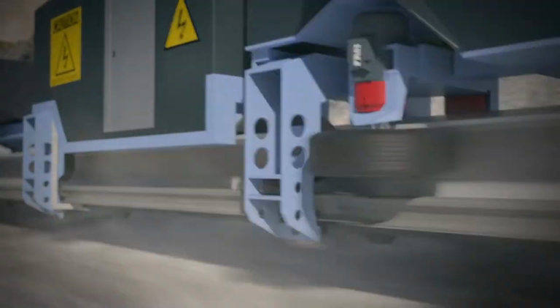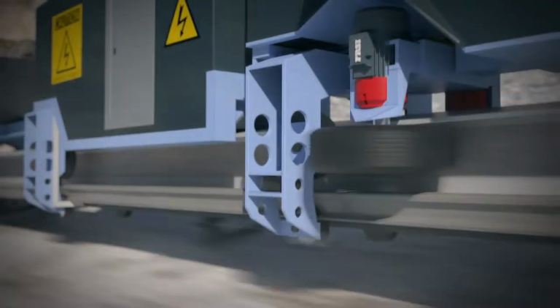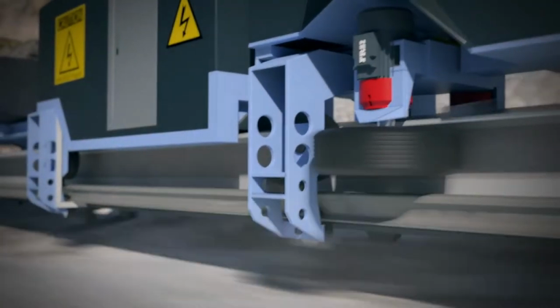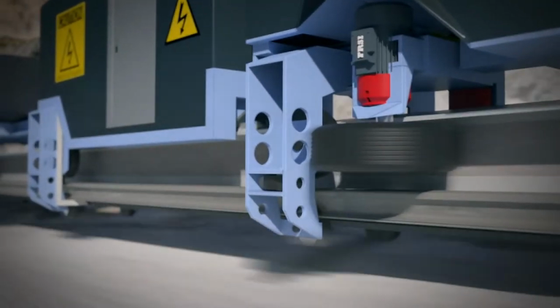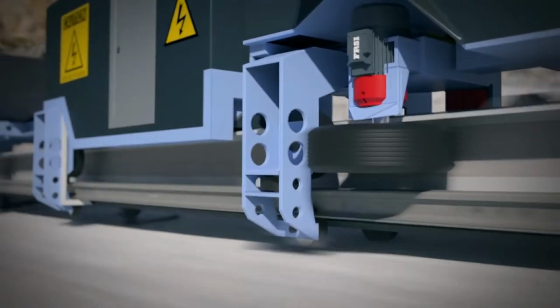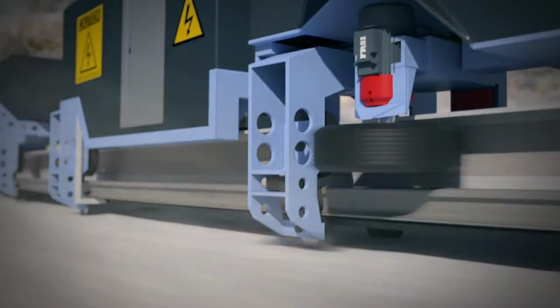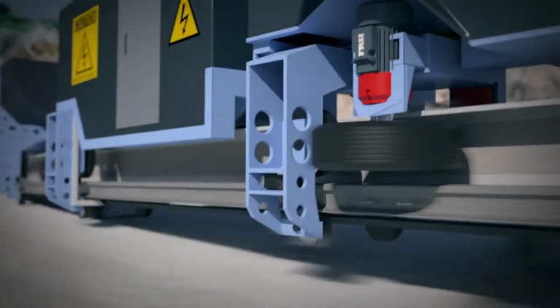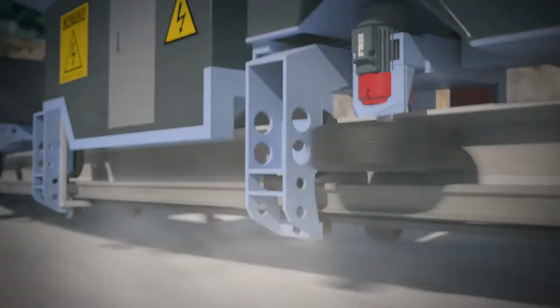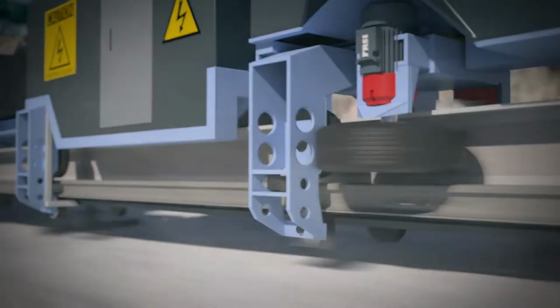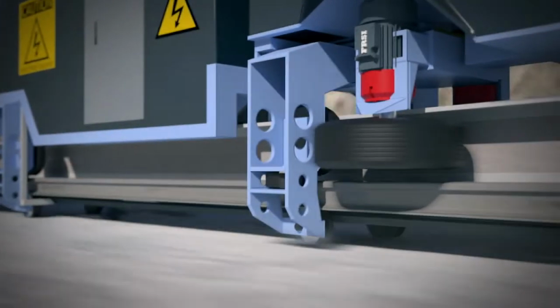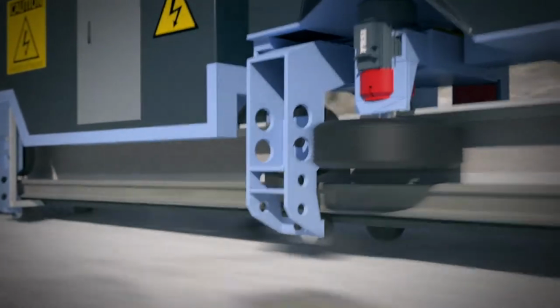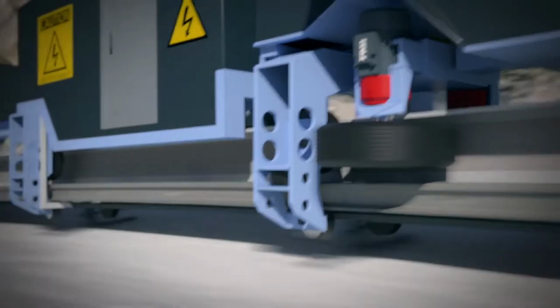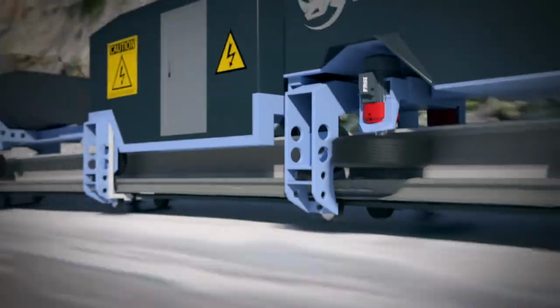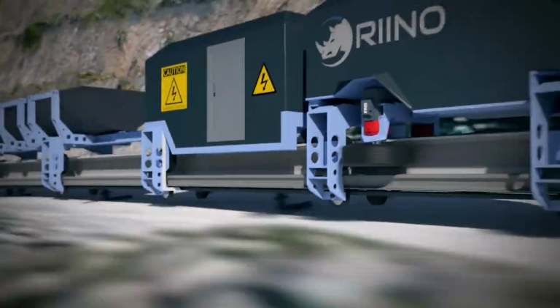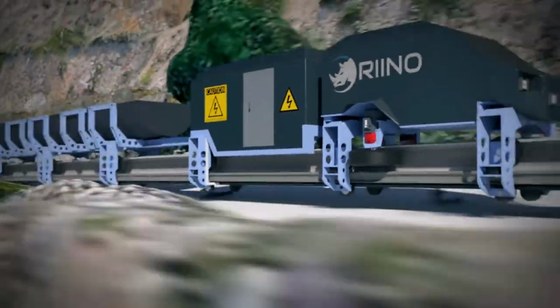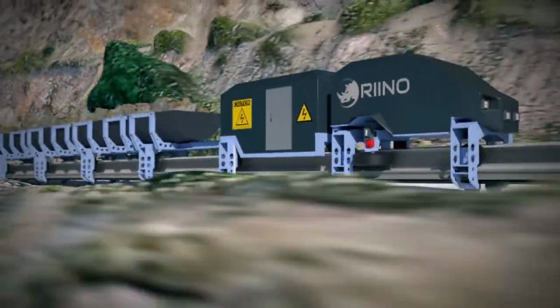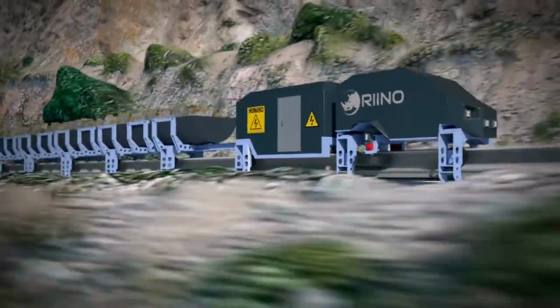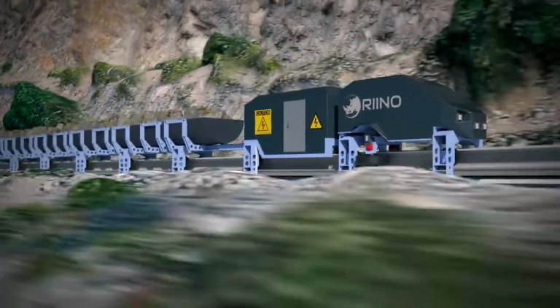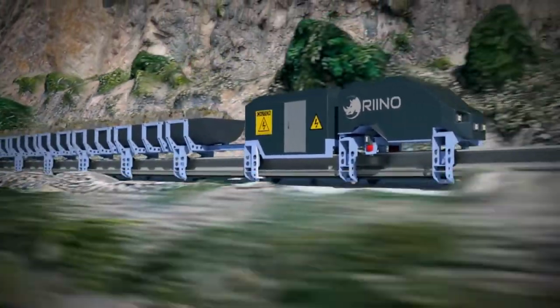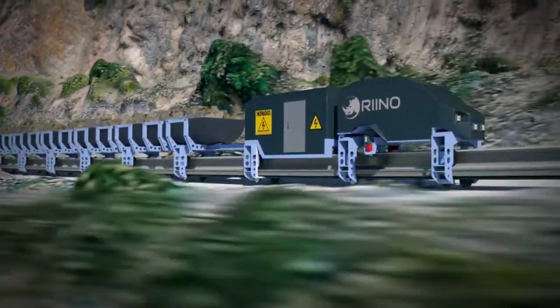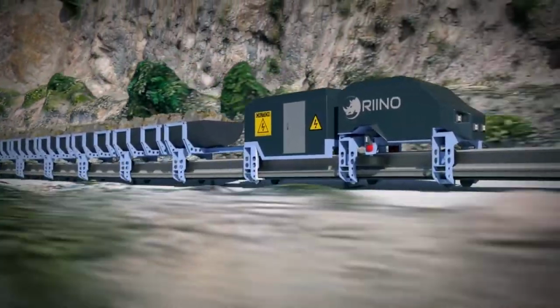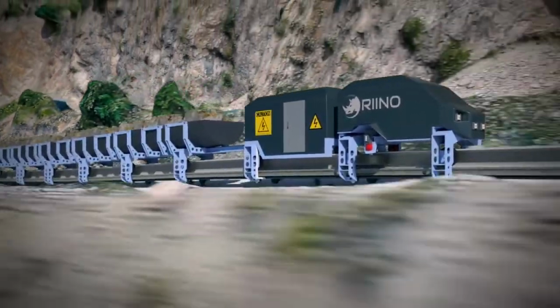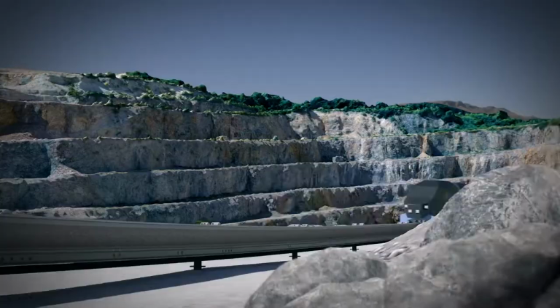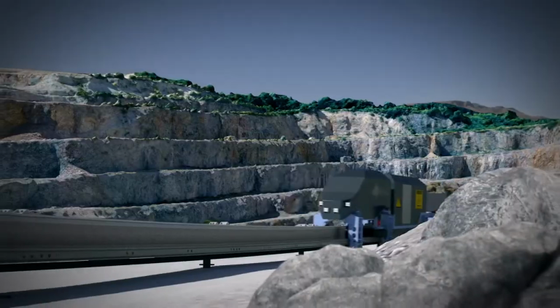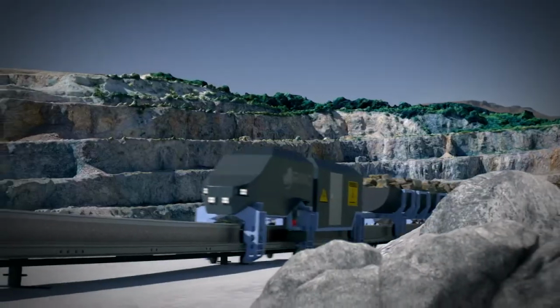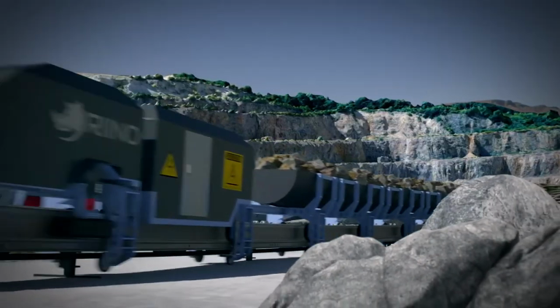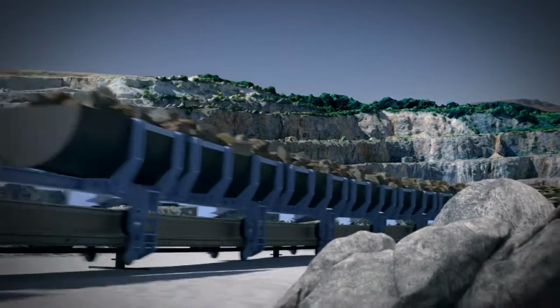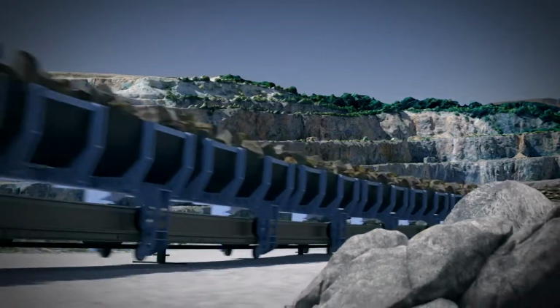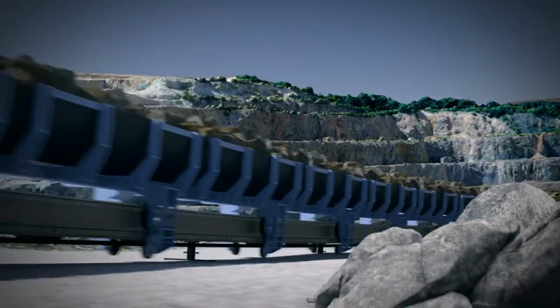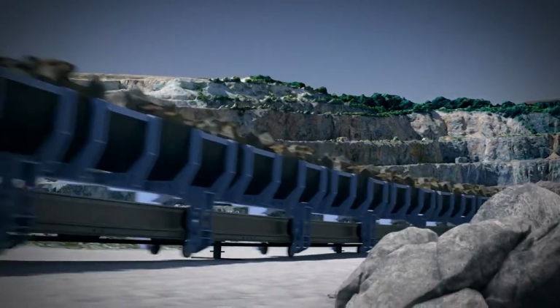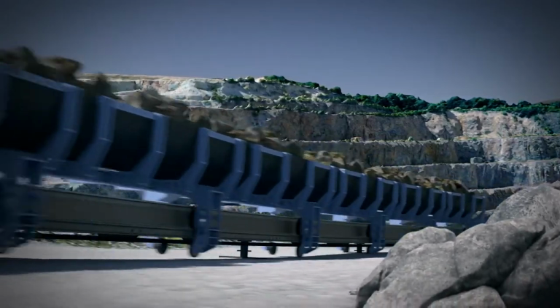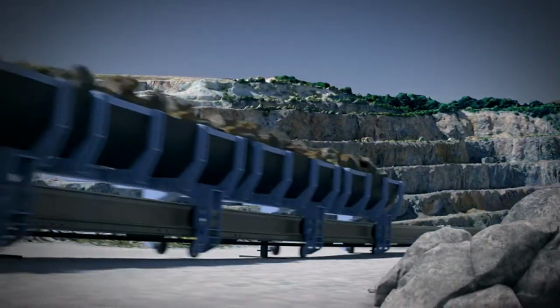With a maximum operating speed of 50 kilometers an hour on inclines and 80 kilometers an hour on flat grades, it is the fastest moving transportation system available on a mine site.